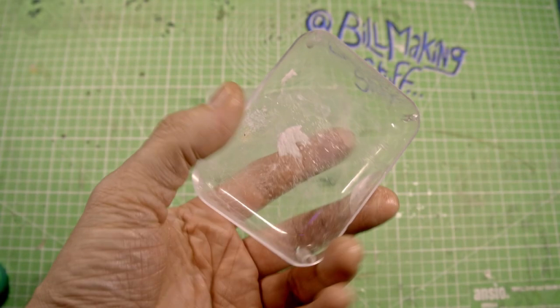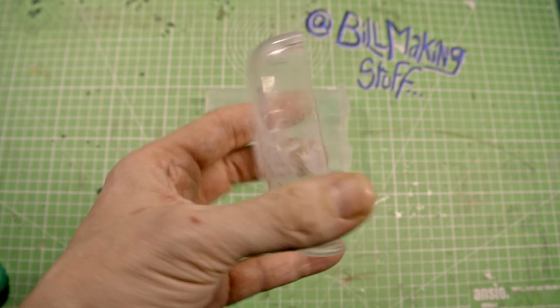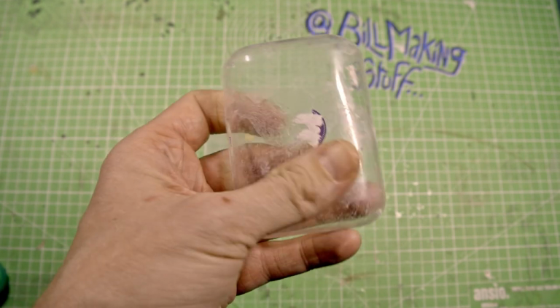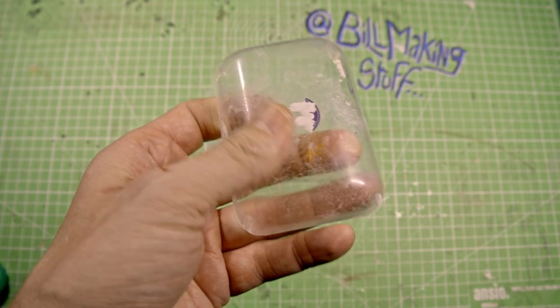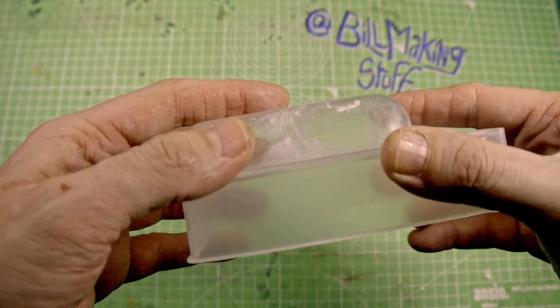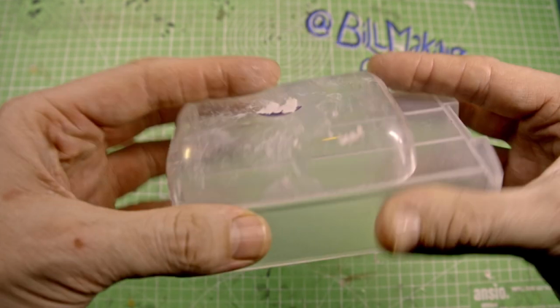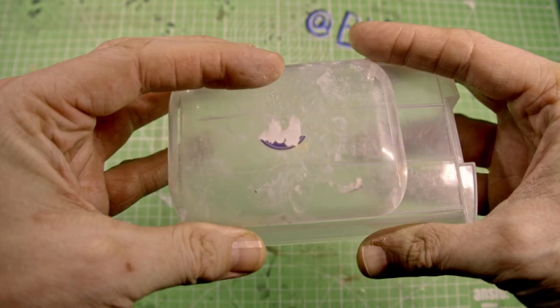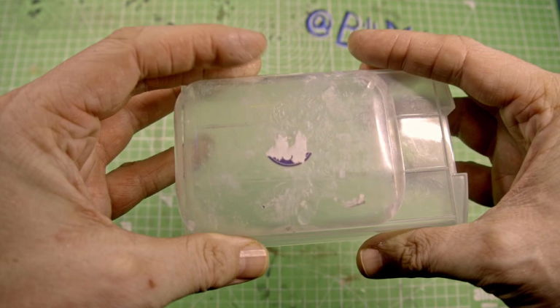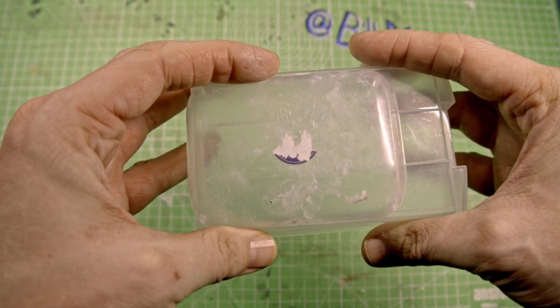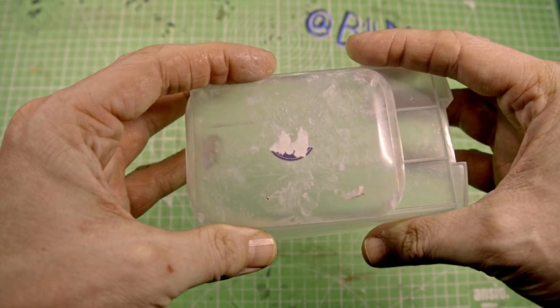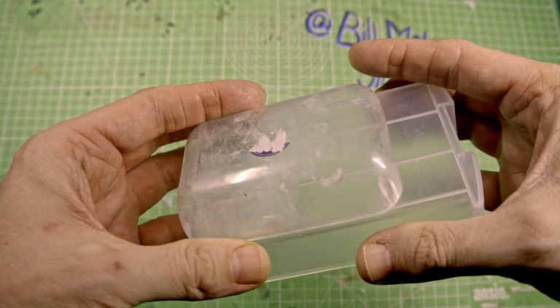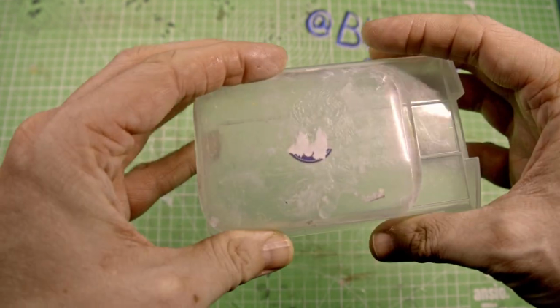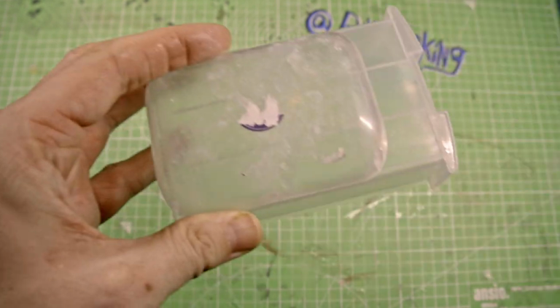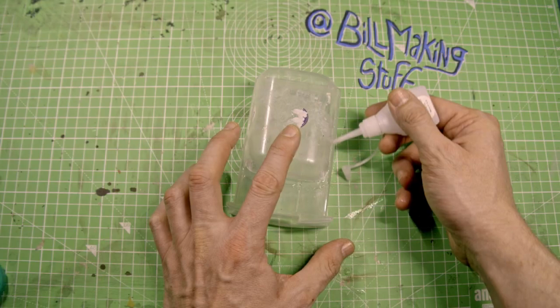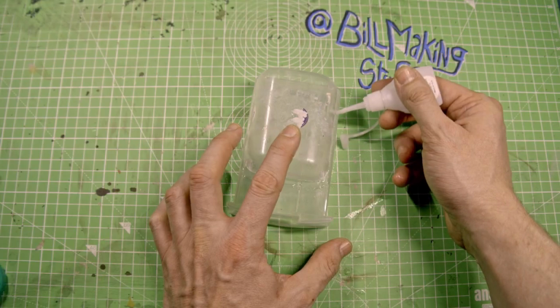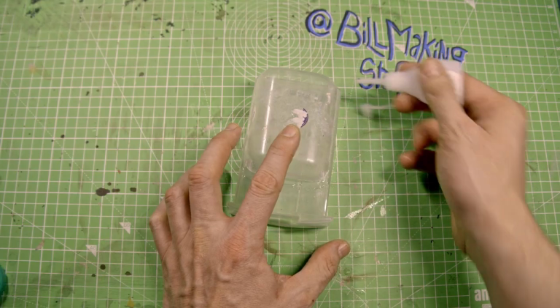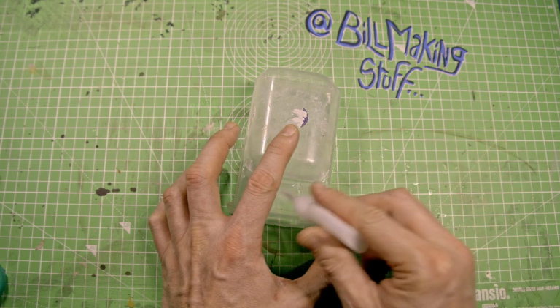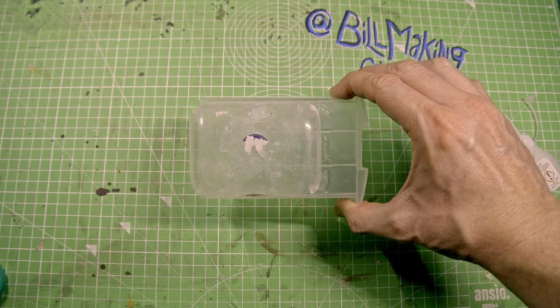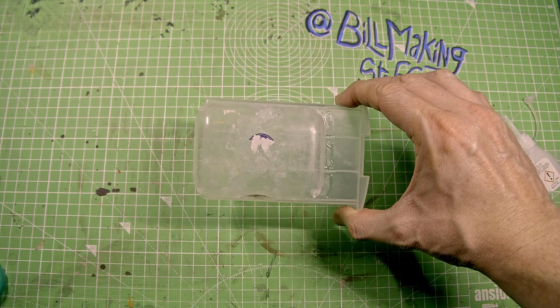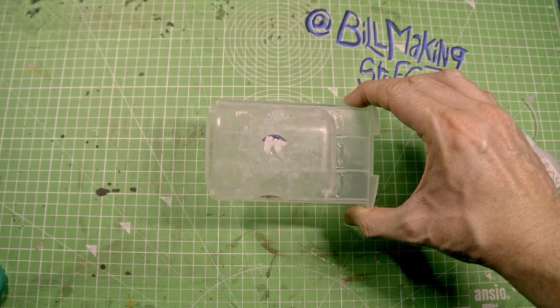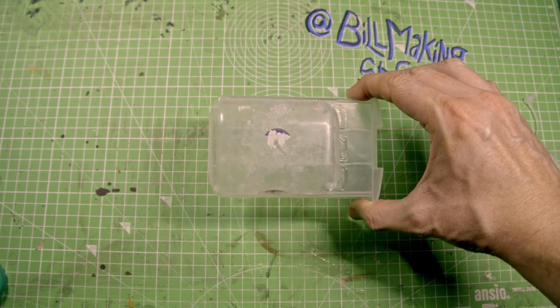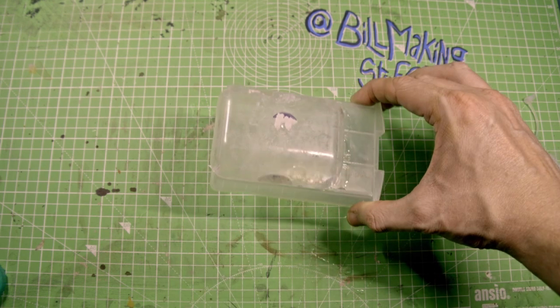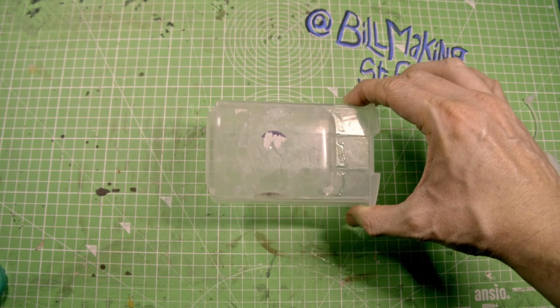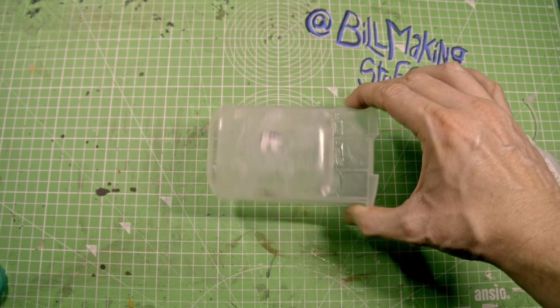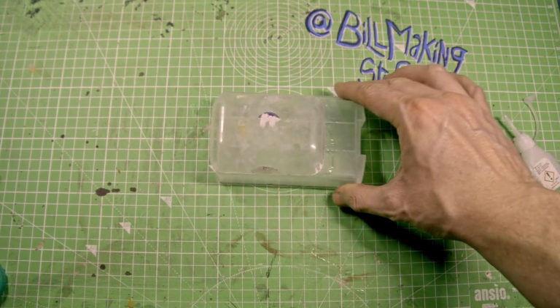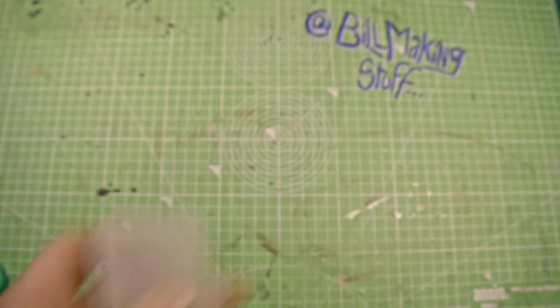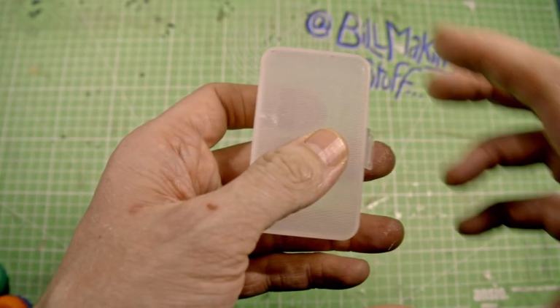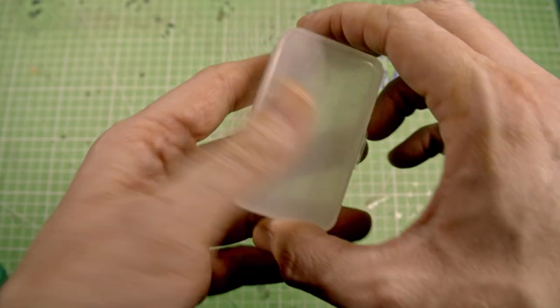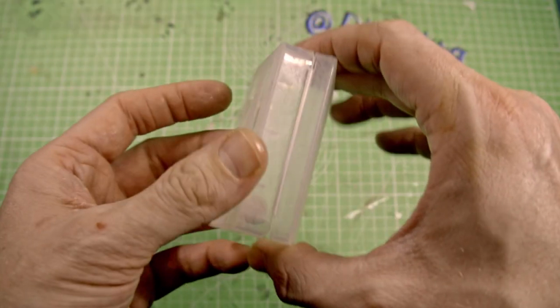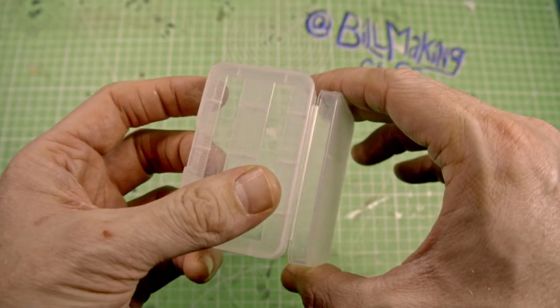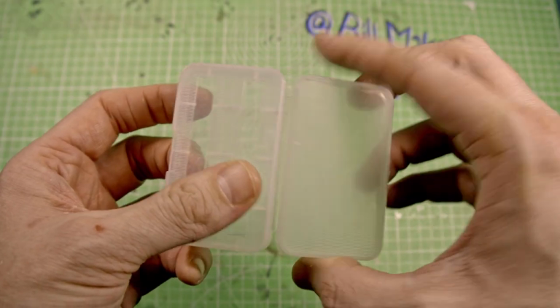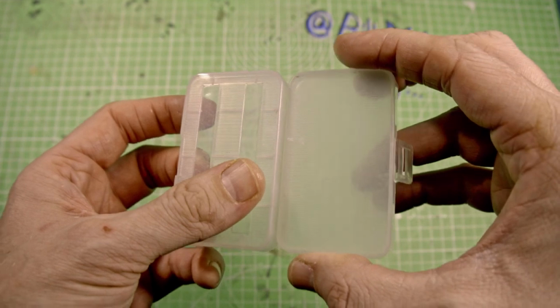As well as a ton of lids, I have a lot of these weird containers — plastic tubs — that I have no idea where I got them from, but I can use these for the body.